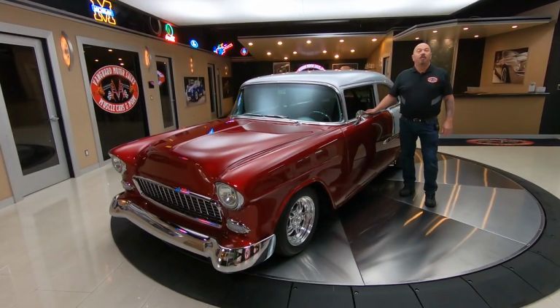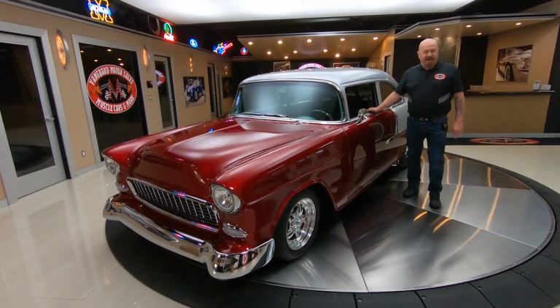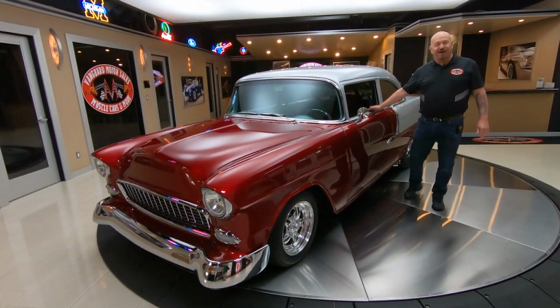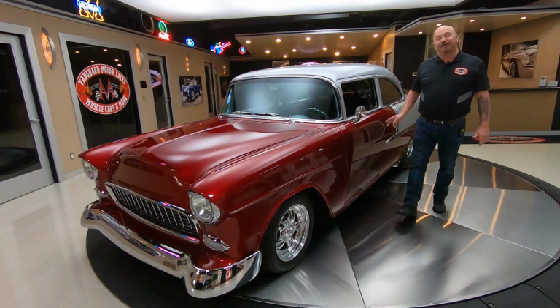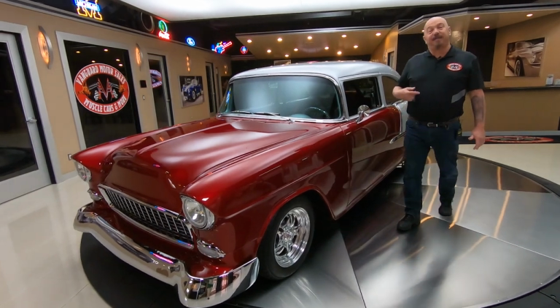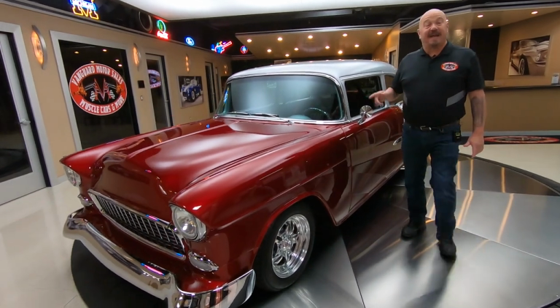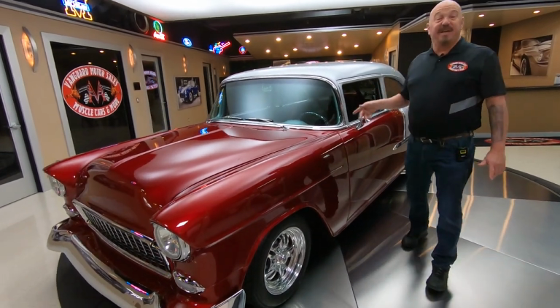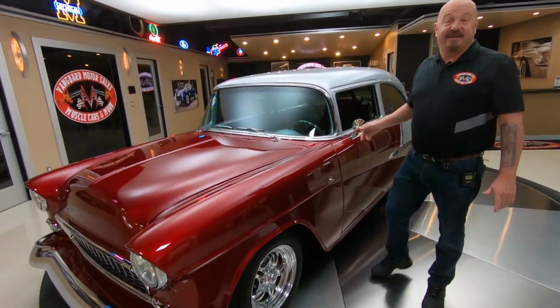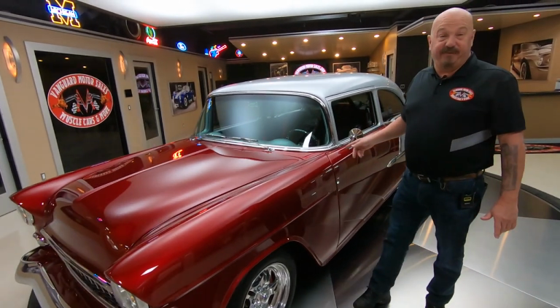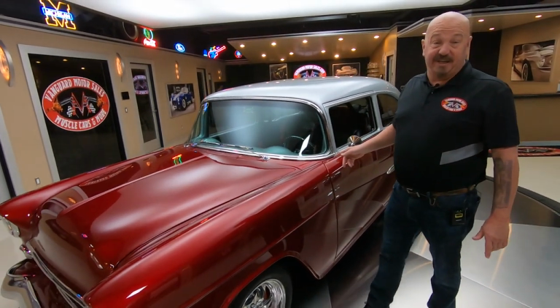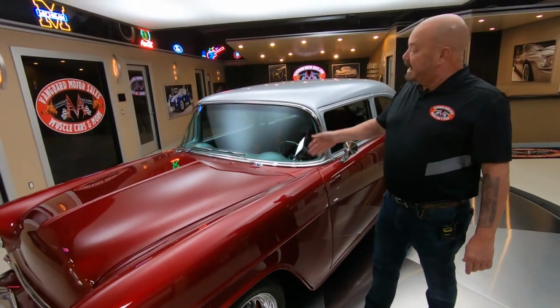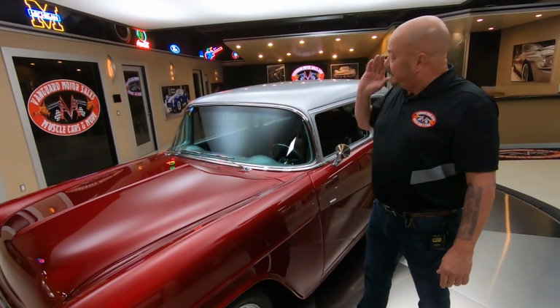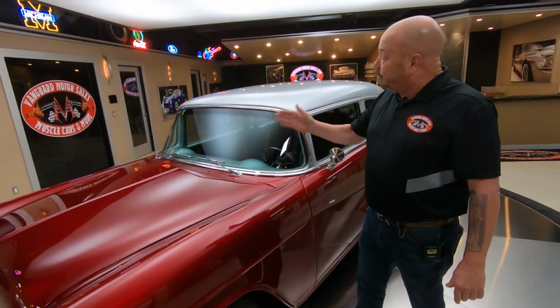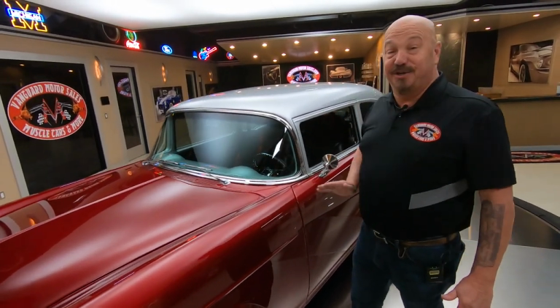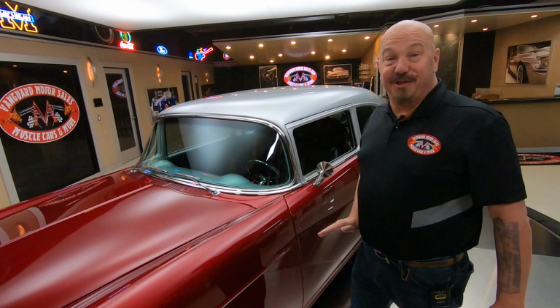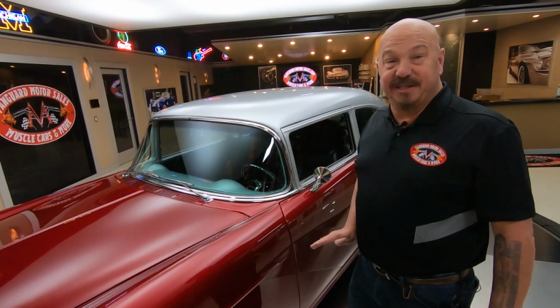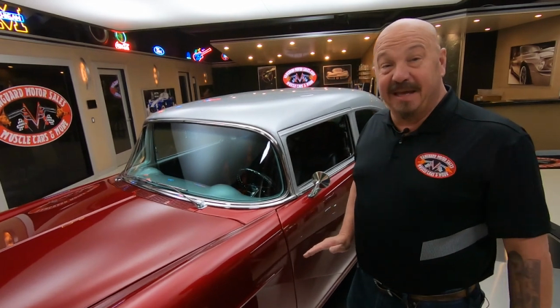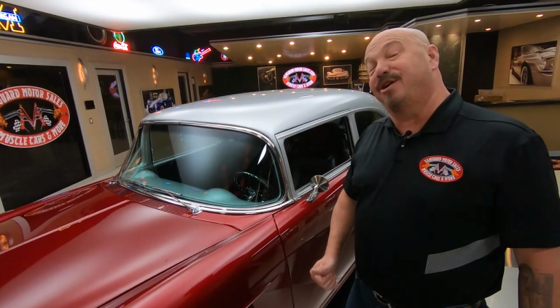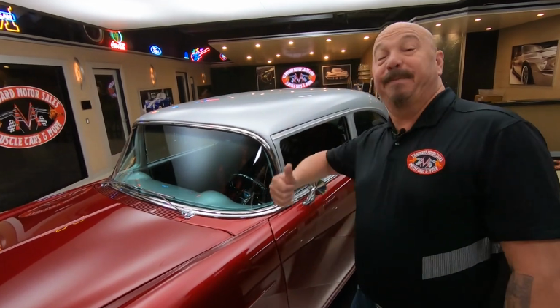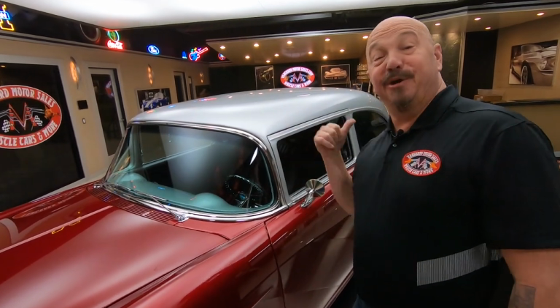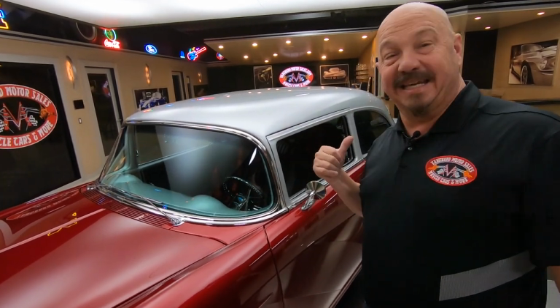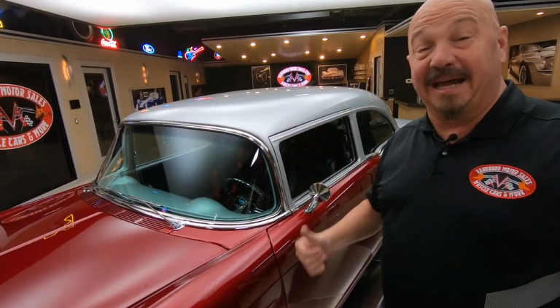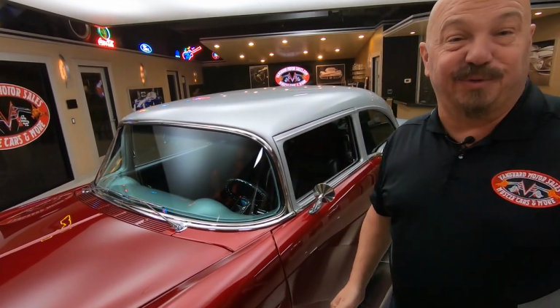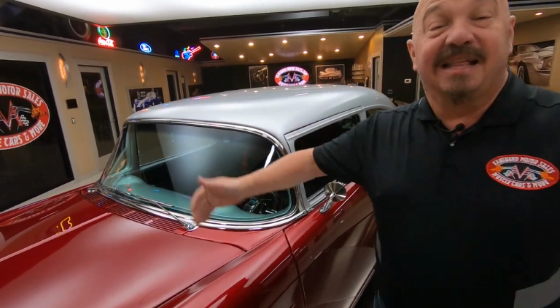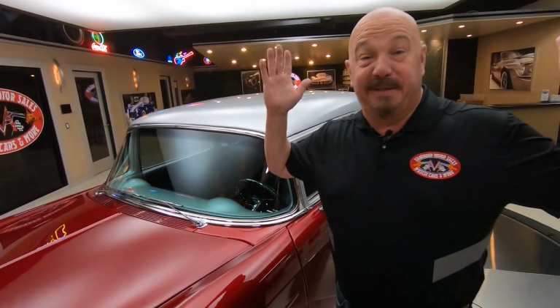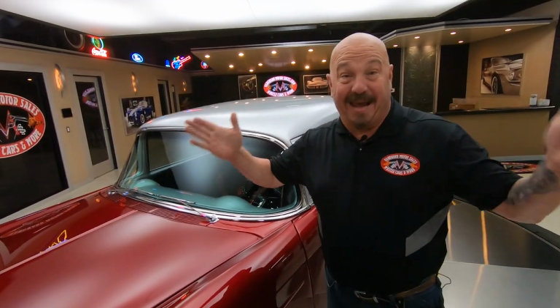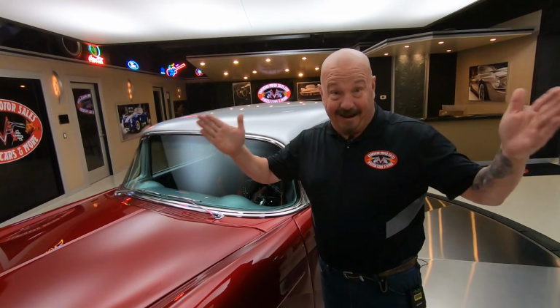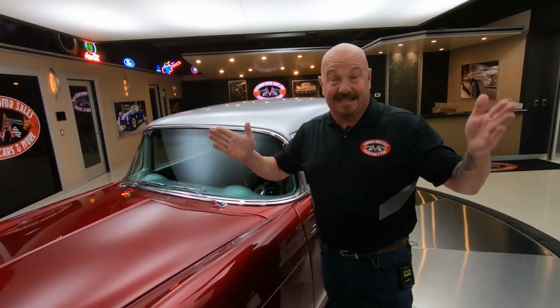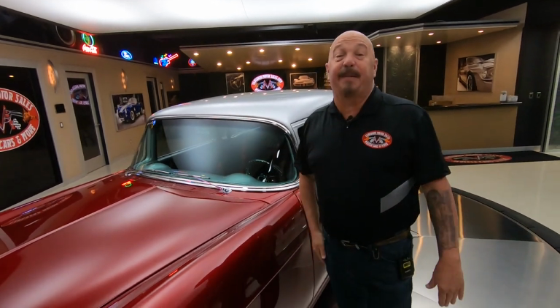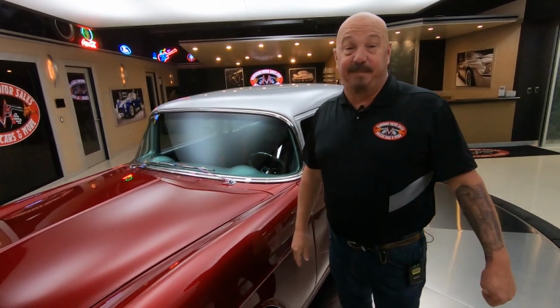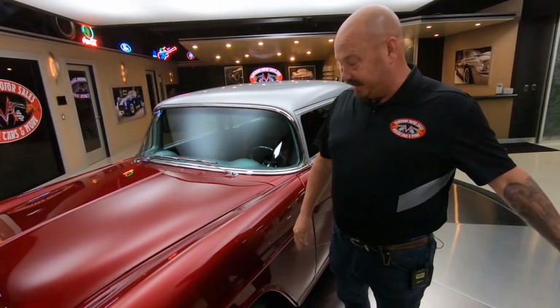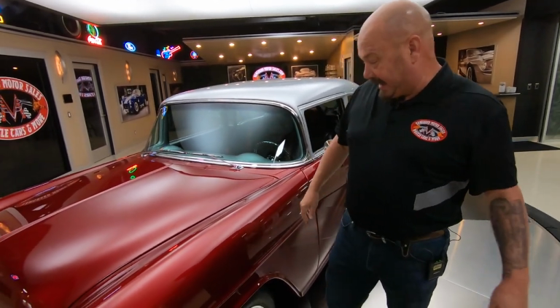Welcome back to Vanguard Motor Sales. I'm Greg and this is the '55 Chevy. There is a supercharger under the hood of this baby and there are some balonies in the back. This baby's been back-halfed and it's got some big meats on the back.